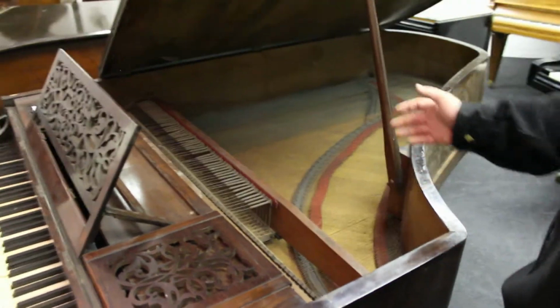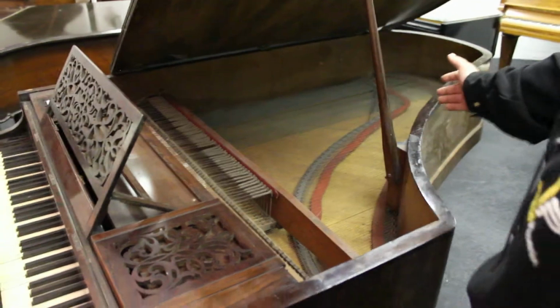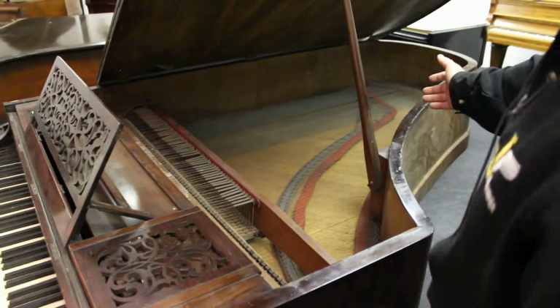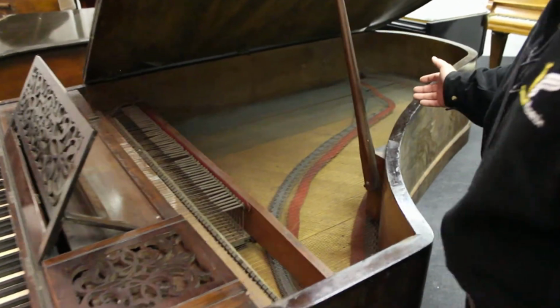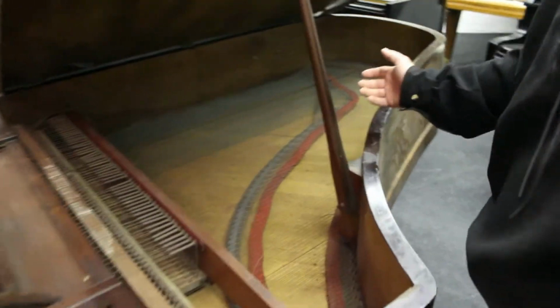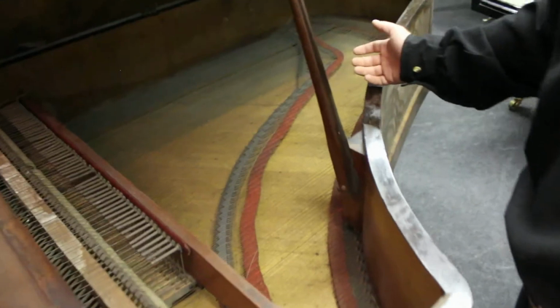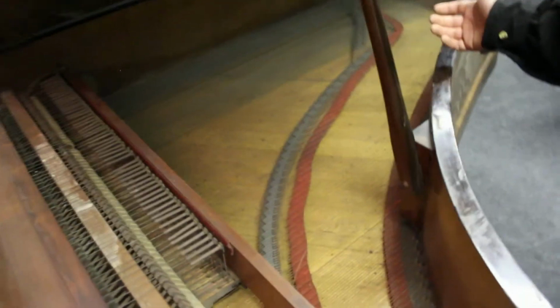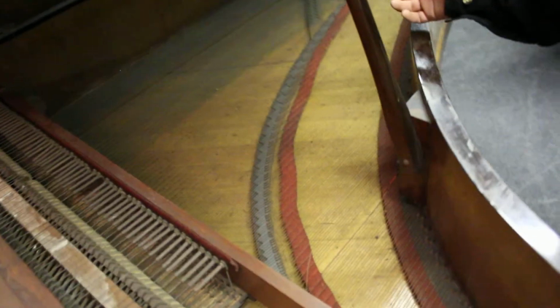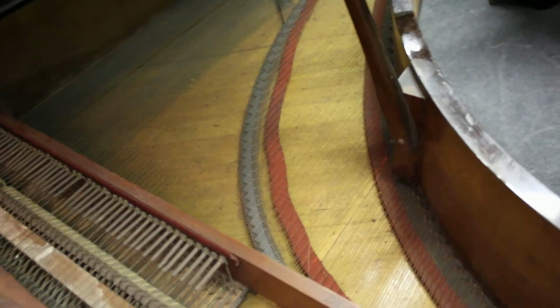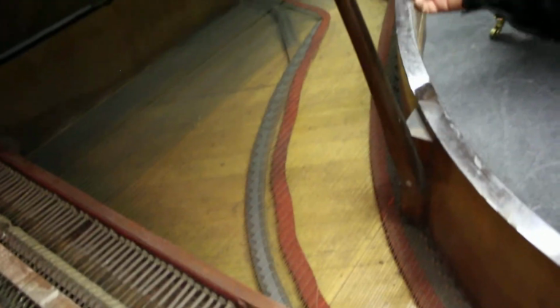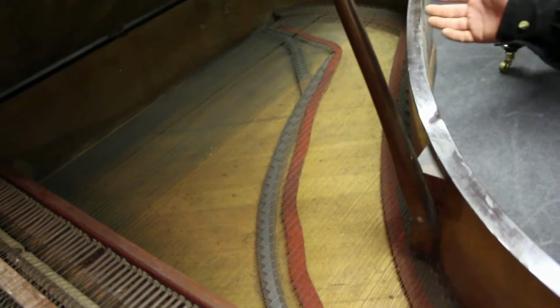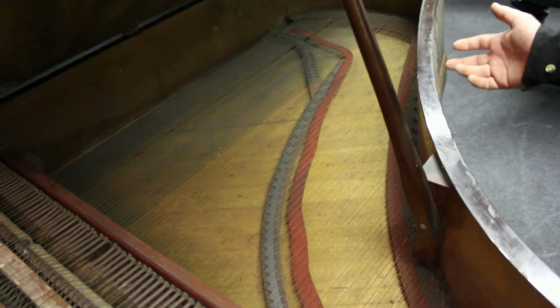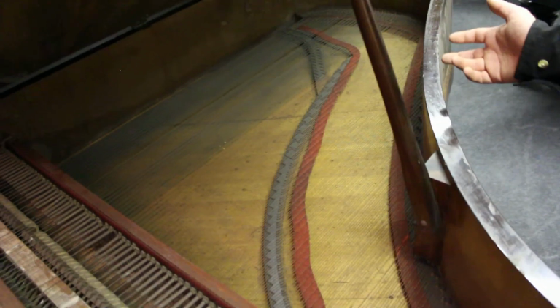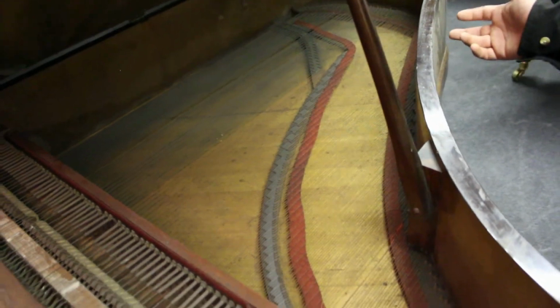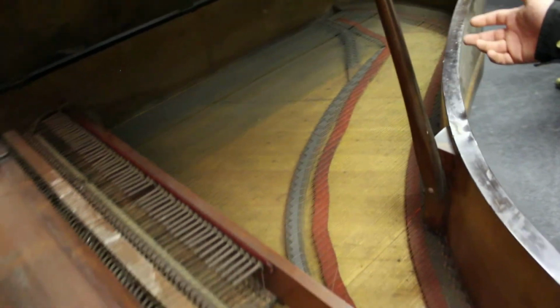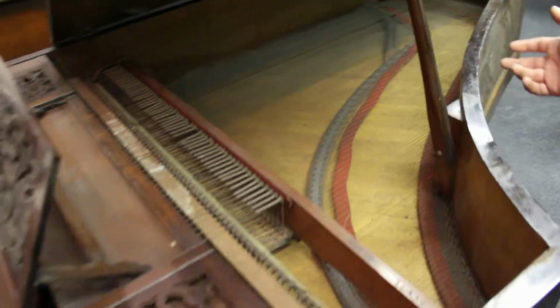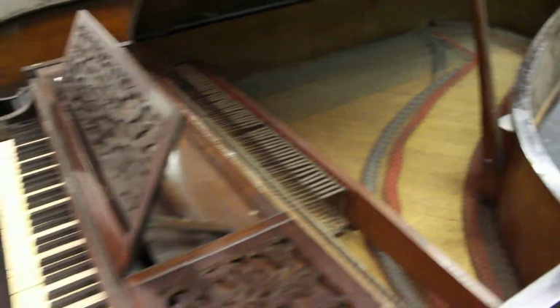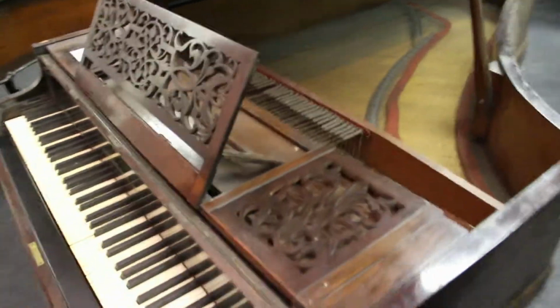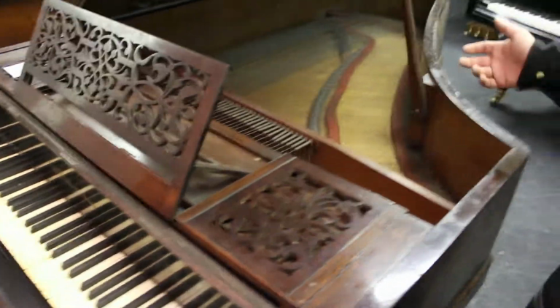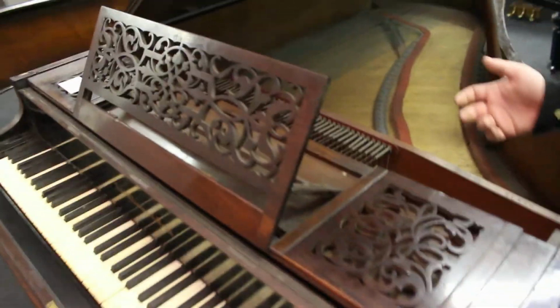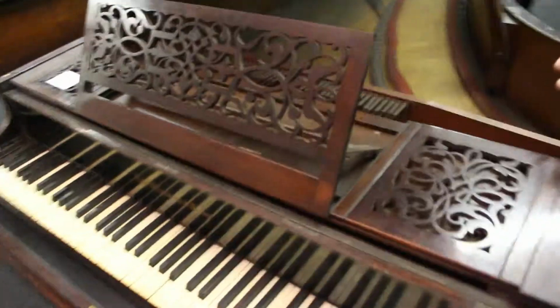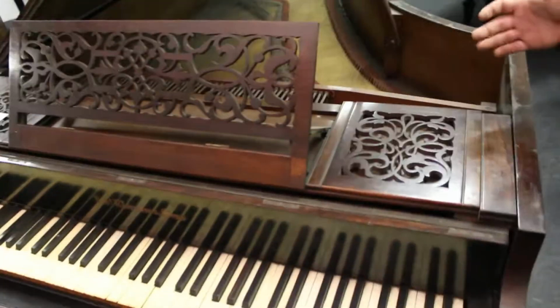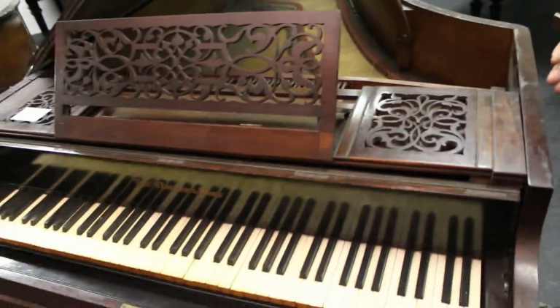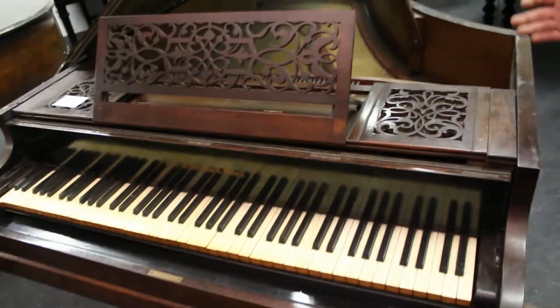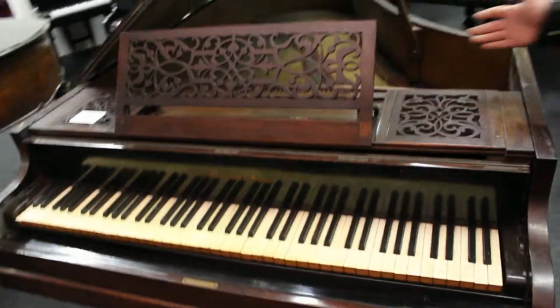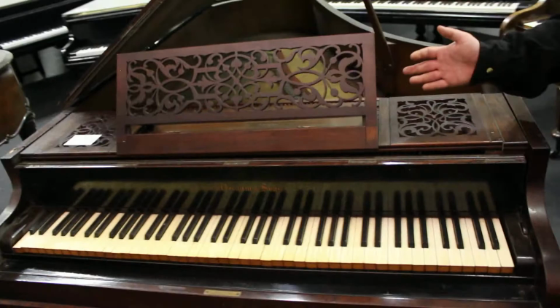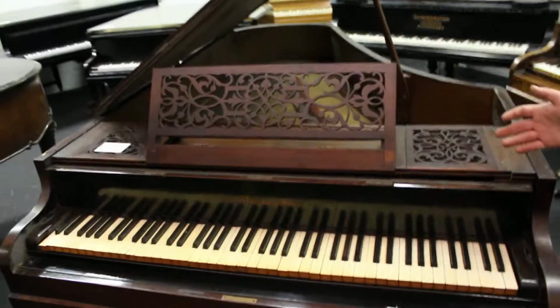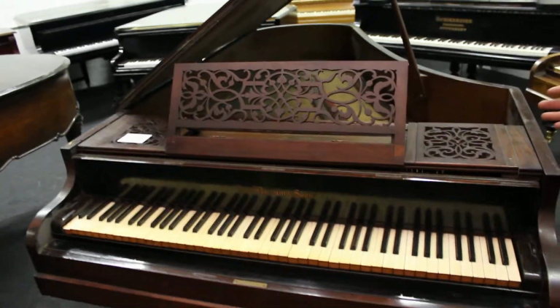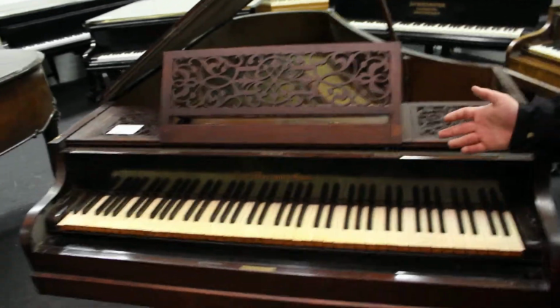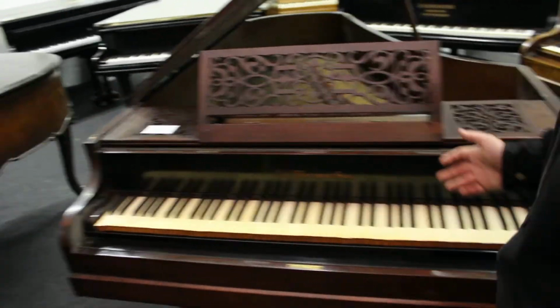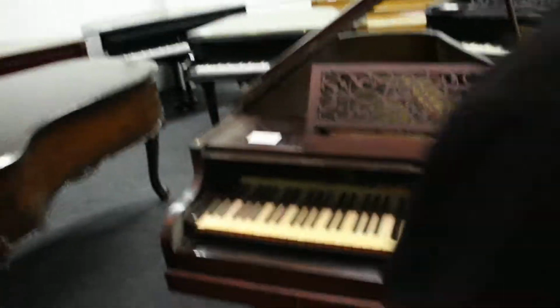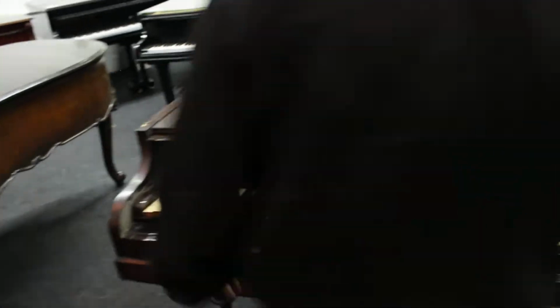These pianos also don't have an iron frame in them, so they're very light. The construction of this was prehistoric in comparison to pianos of today, but realistically these are museum pieces rather than instruments.